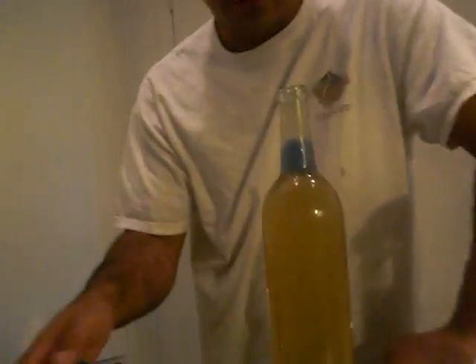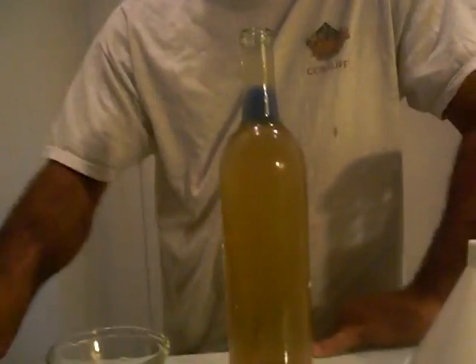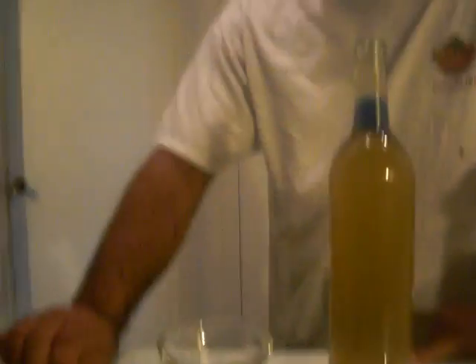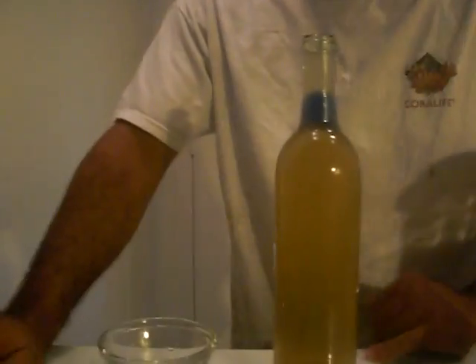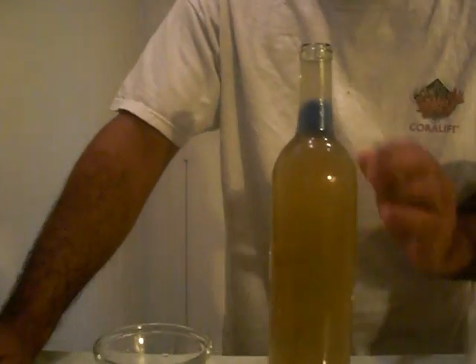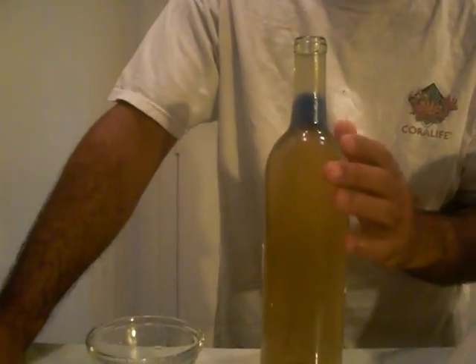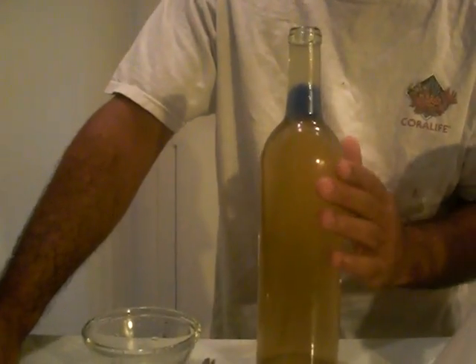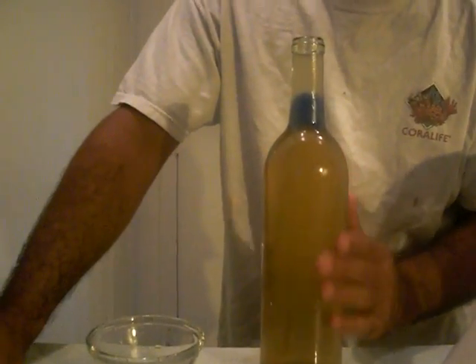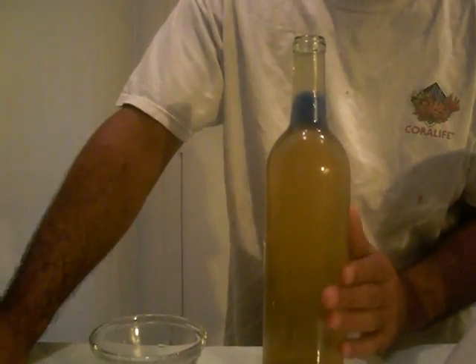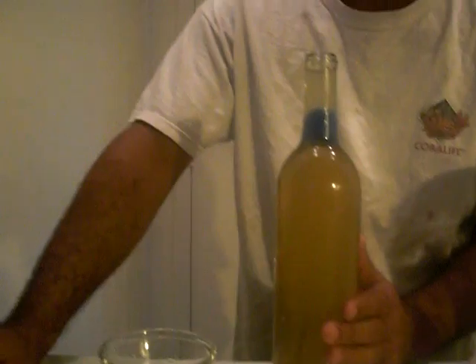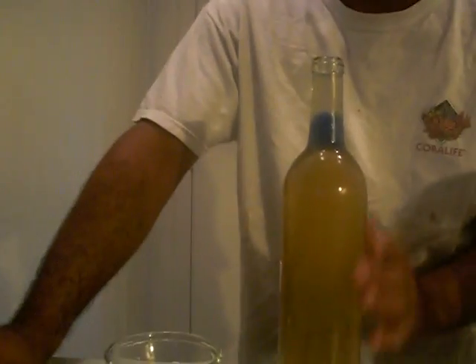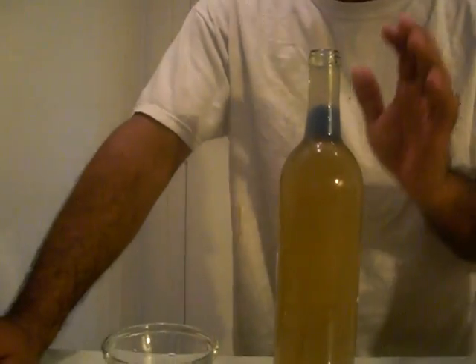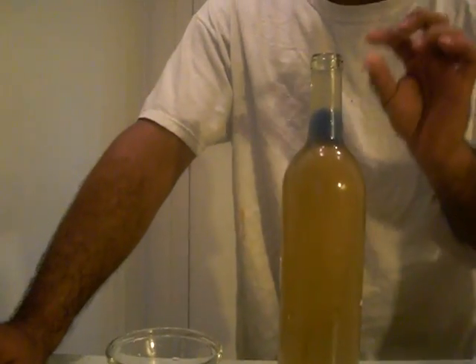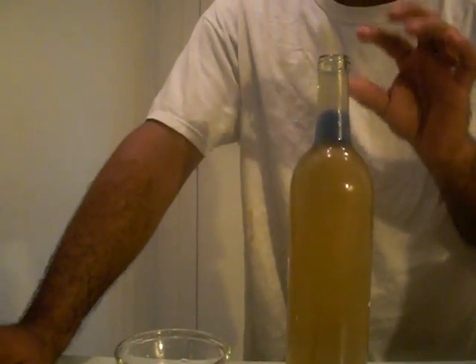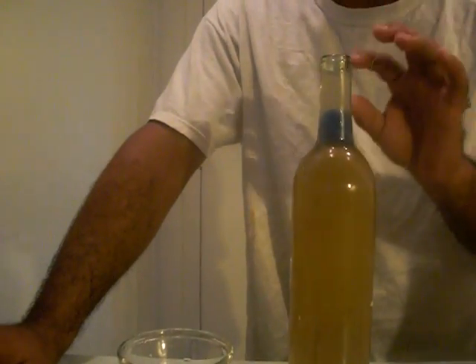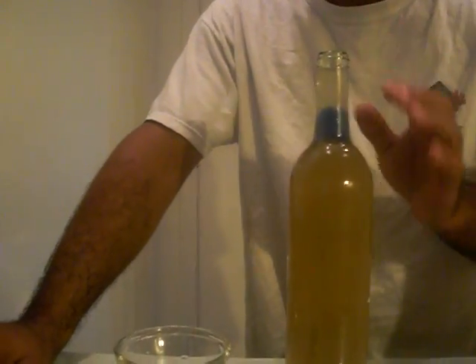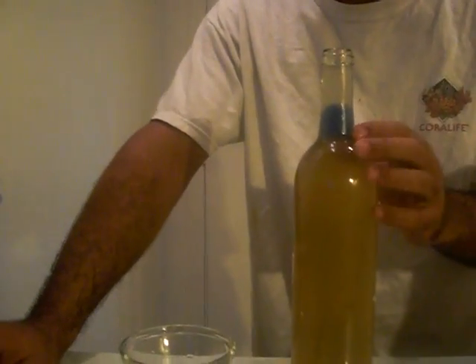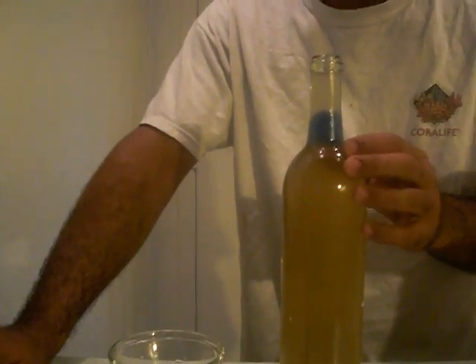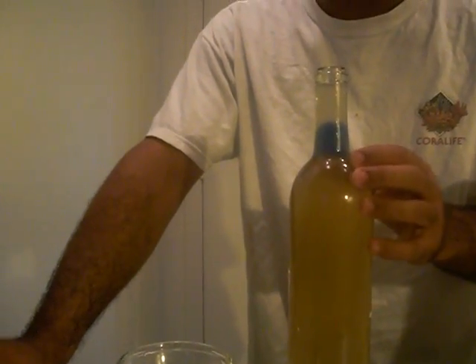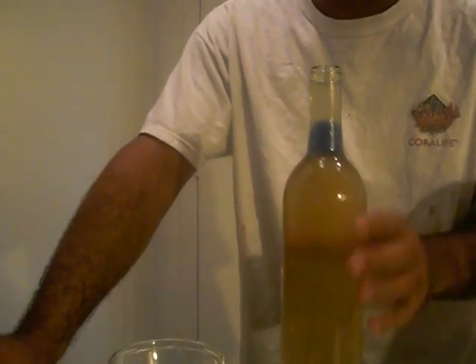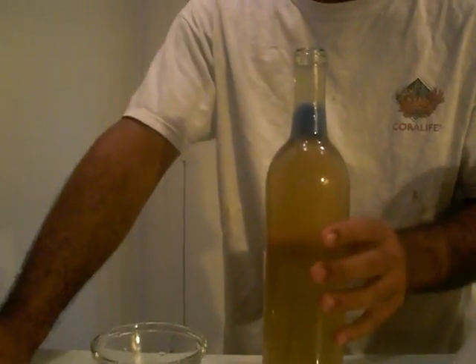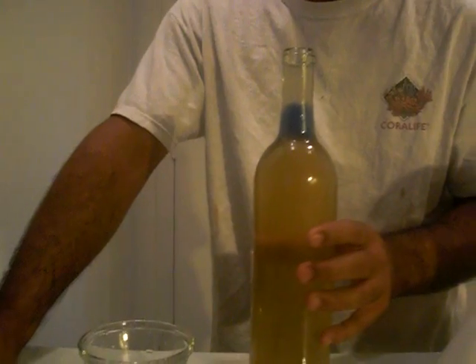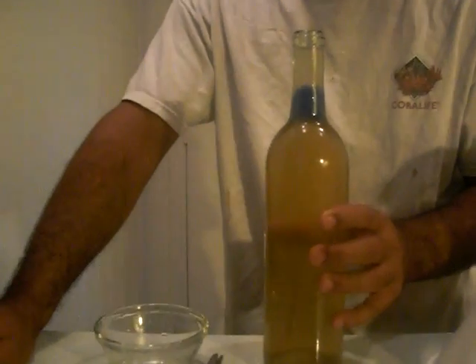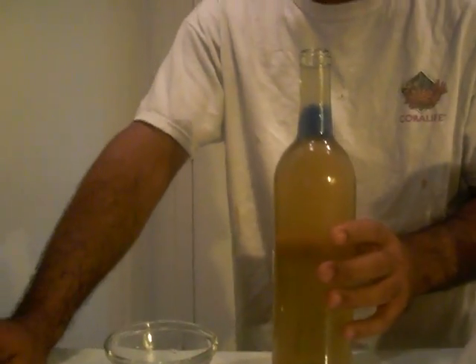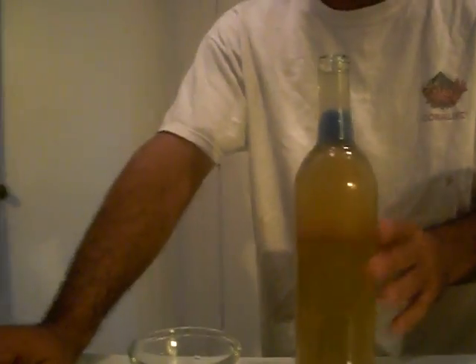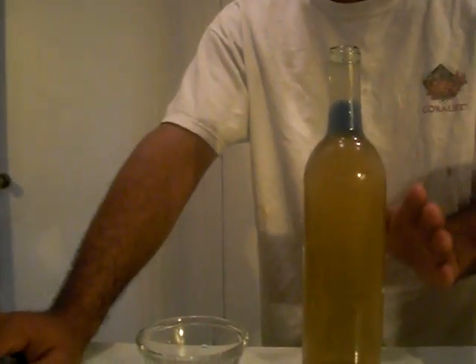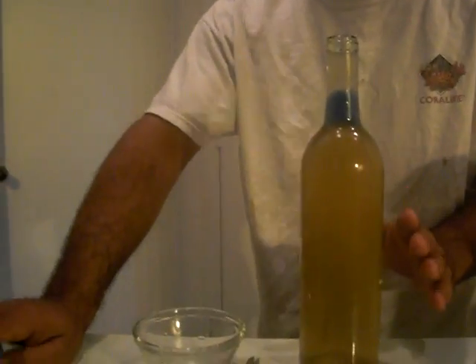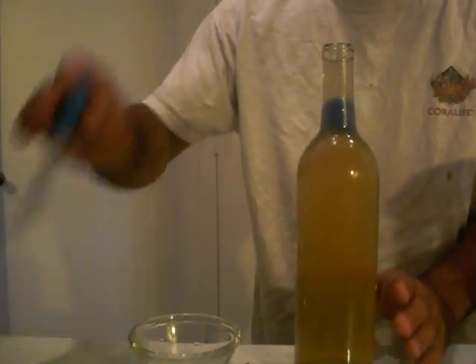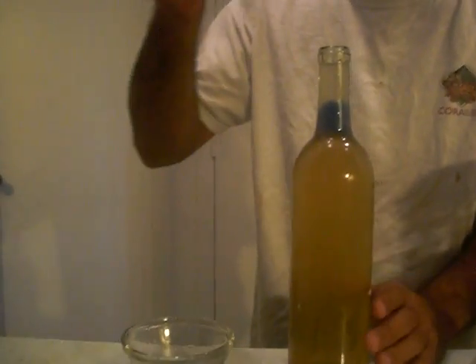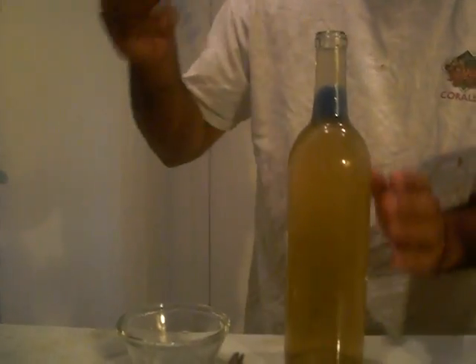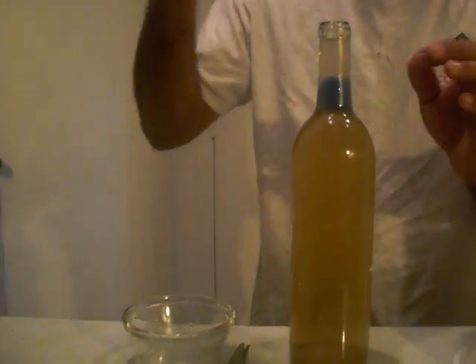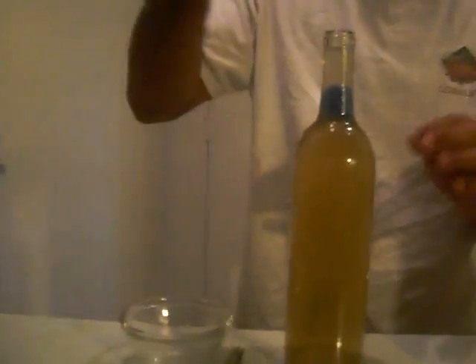Remember, that was a danger I was mentioning — of harvesting from your culture. You will harvest so many vinegar eels that you'll deplete your culture if this were your culture. So never harvest this way from your actual mother culture.